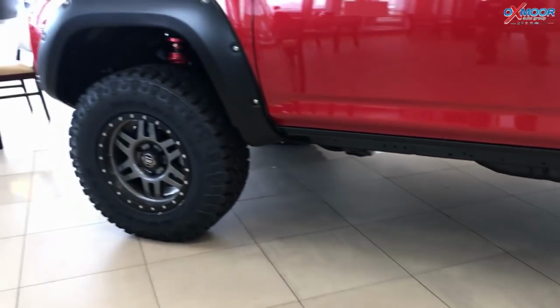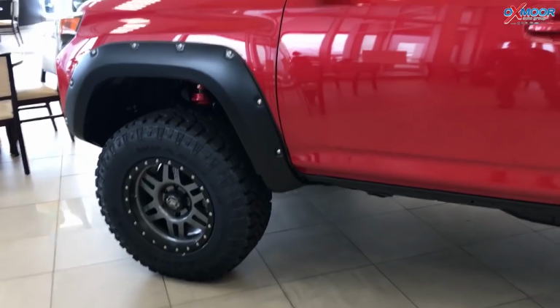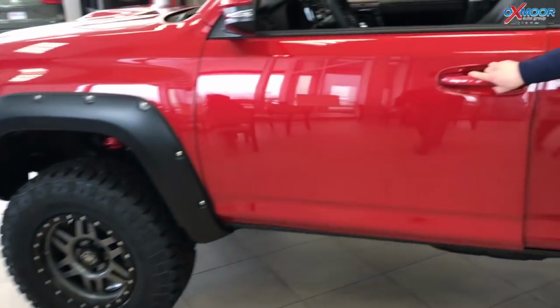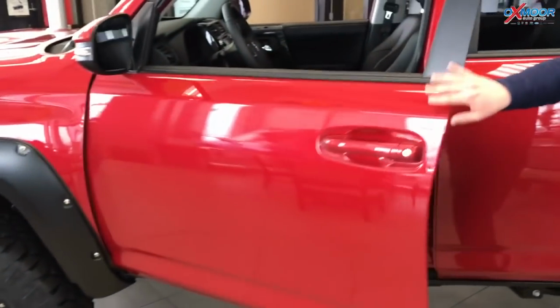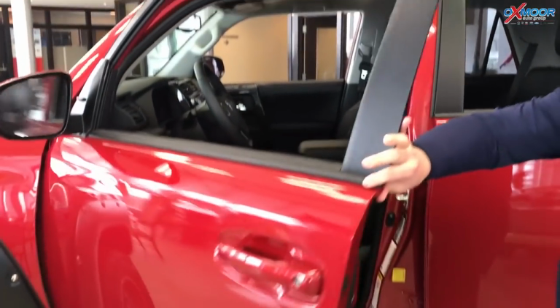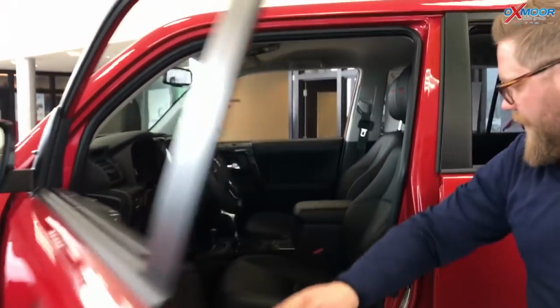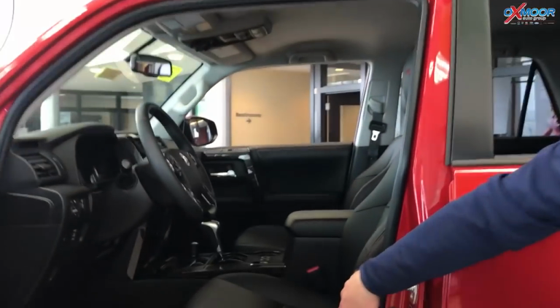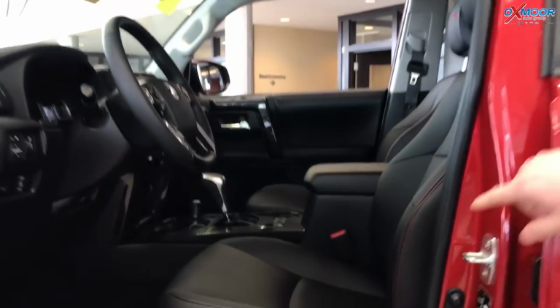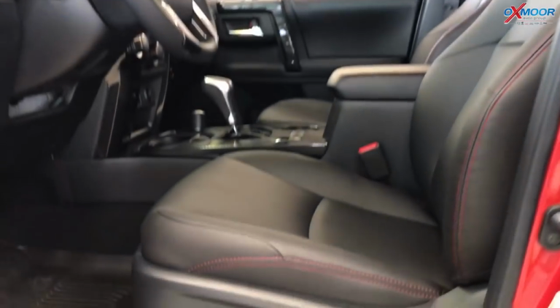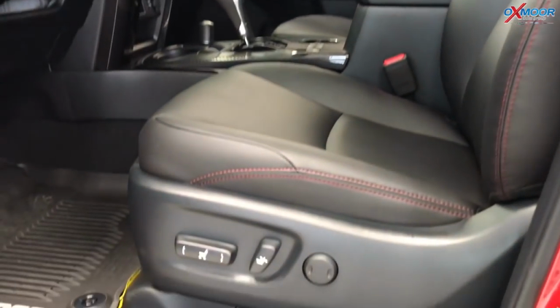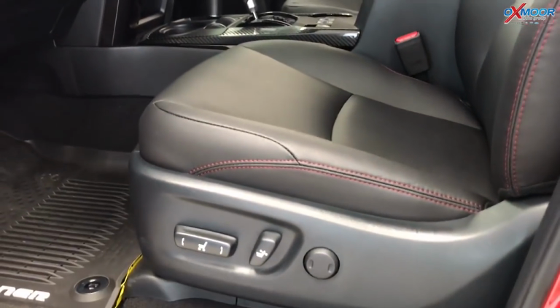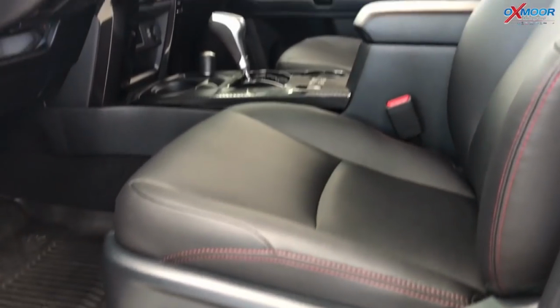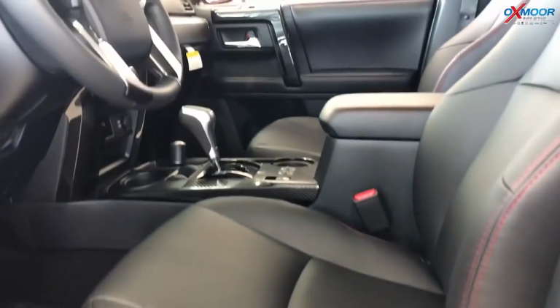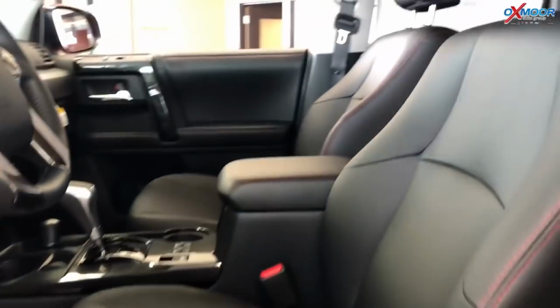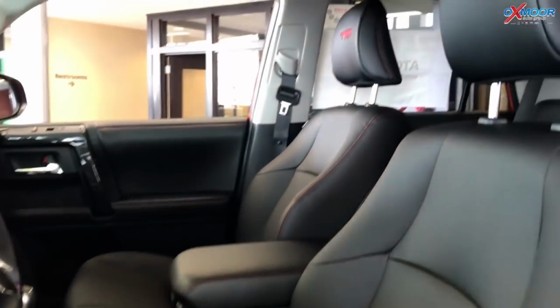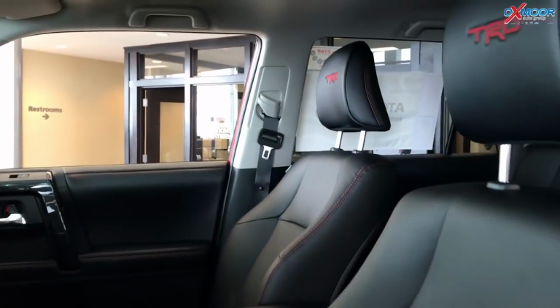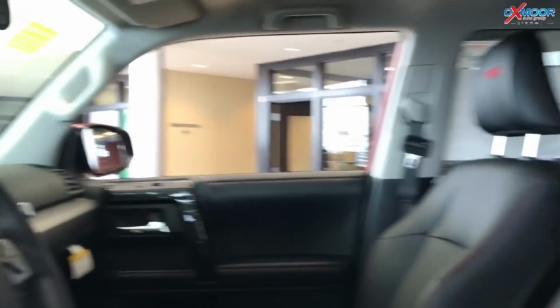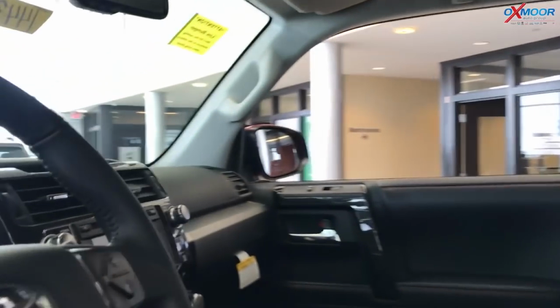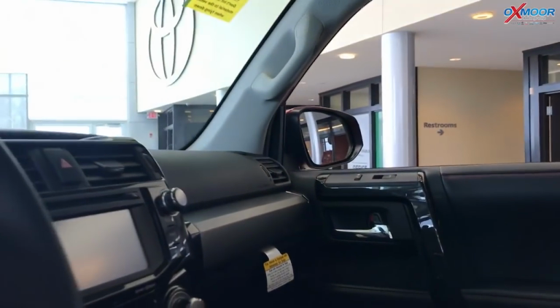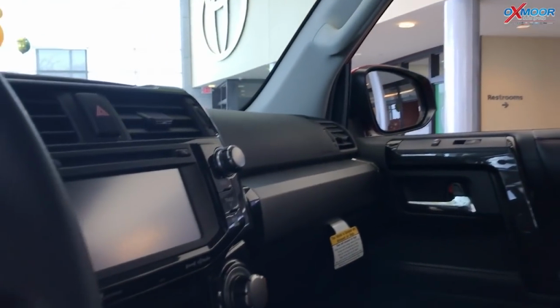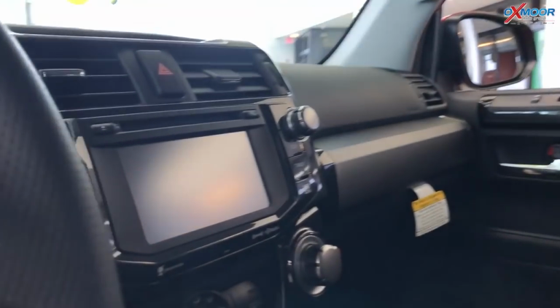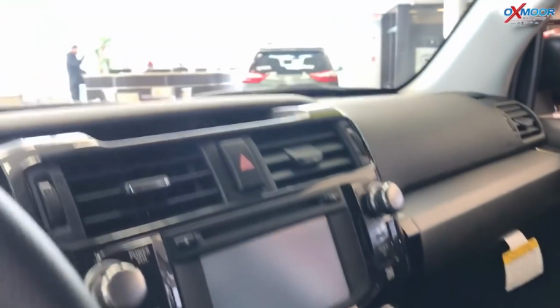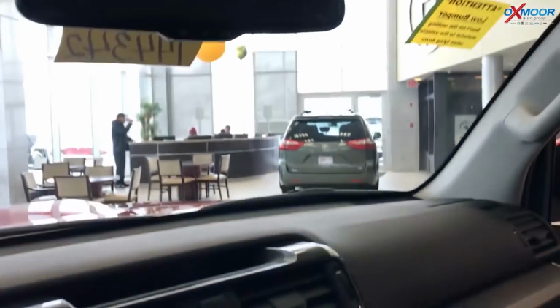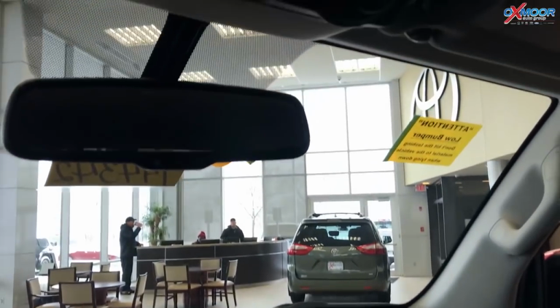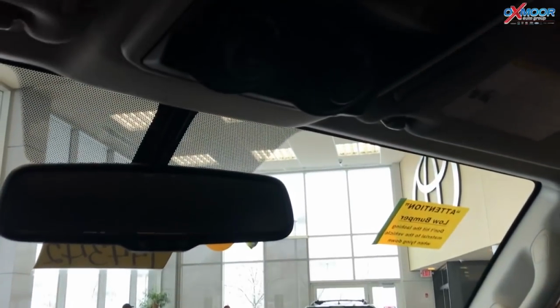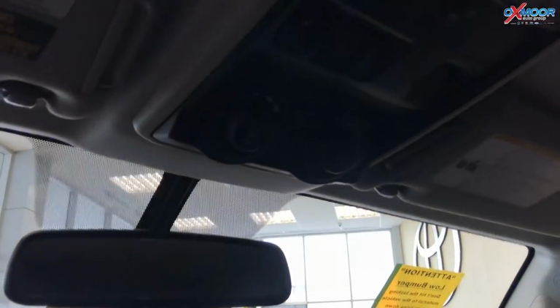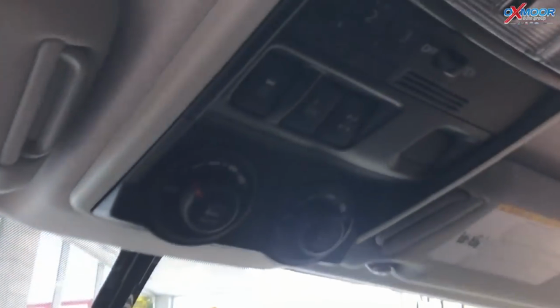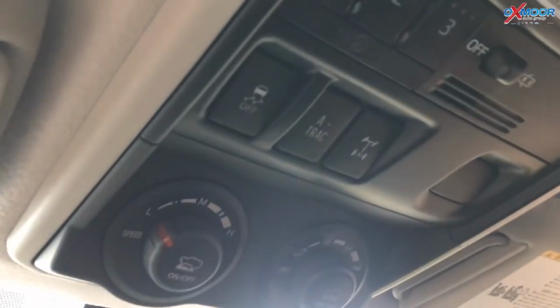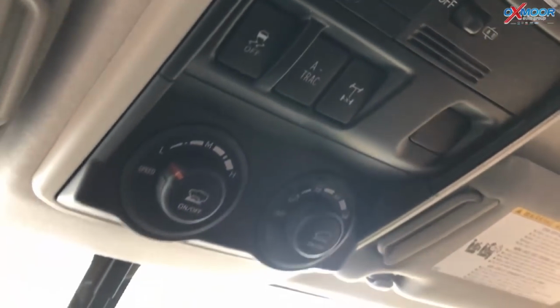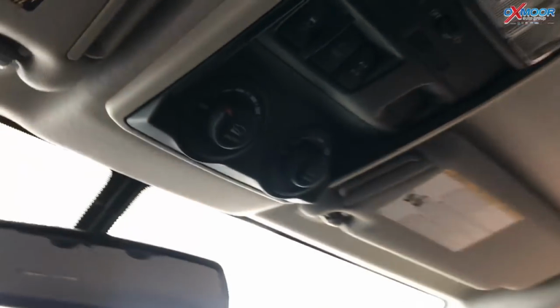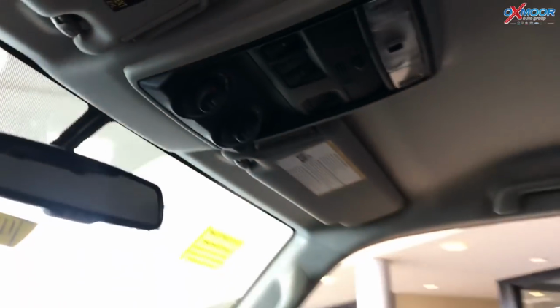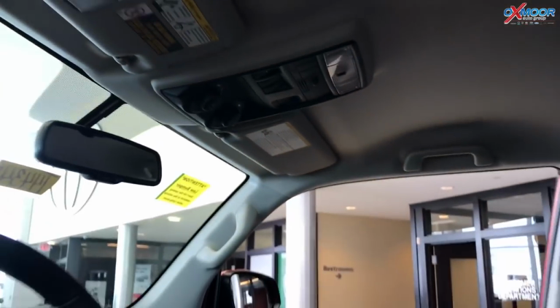With this one, because it's the Premium, you get a leather heated seat. You get navigation included, right there in the radio. And you still have the multi-terrain select and the crawl control. This thing can get you in and out of any situation — these are a lot of fun, really a rugged truck.